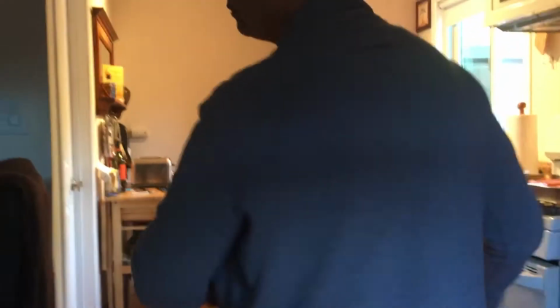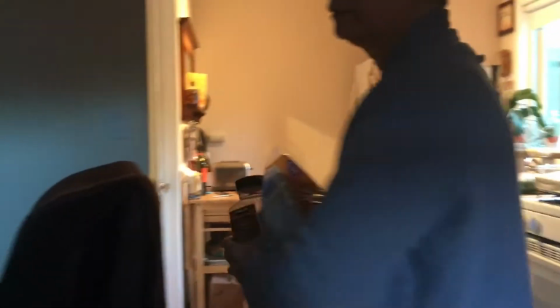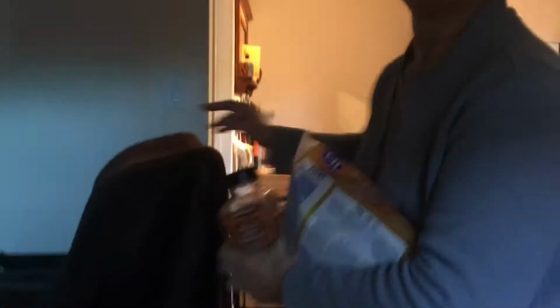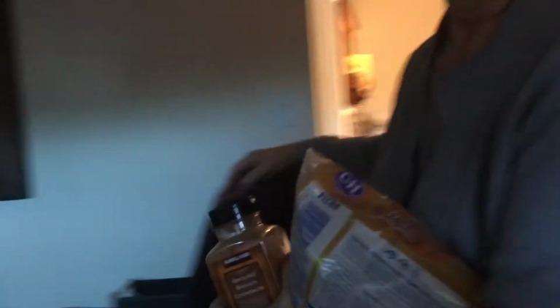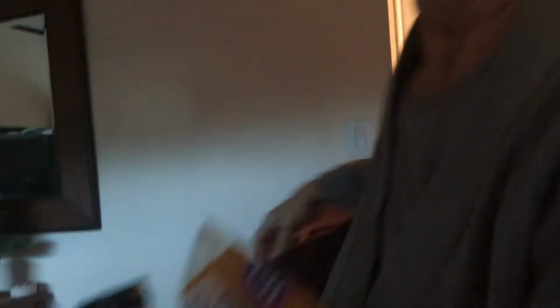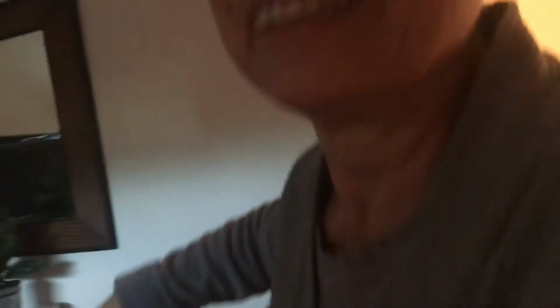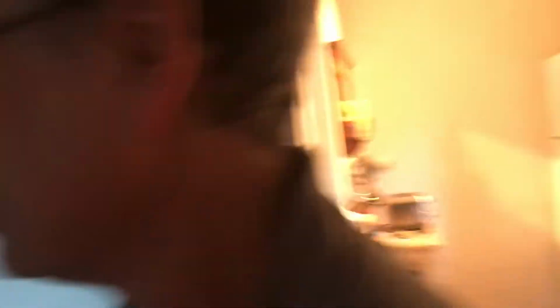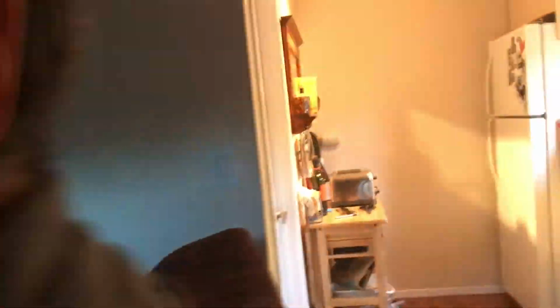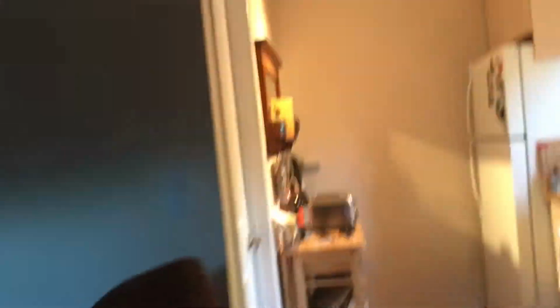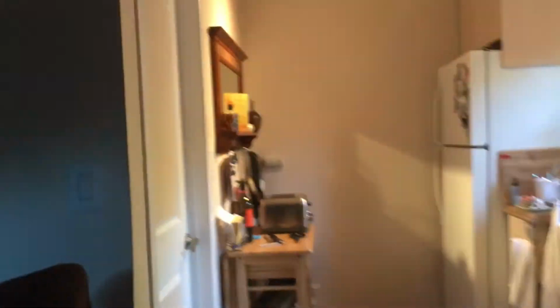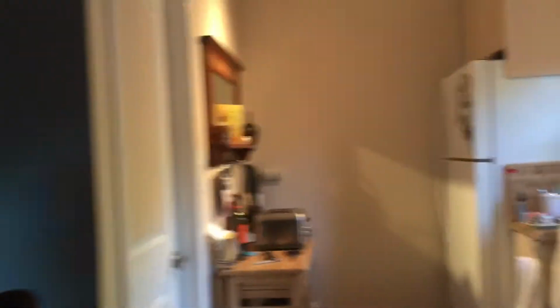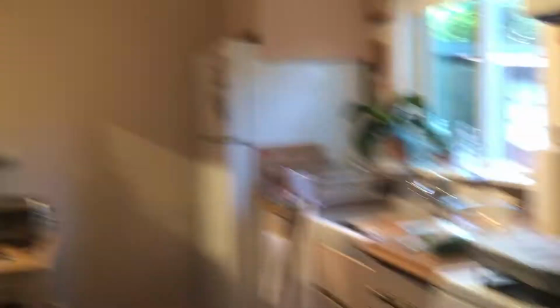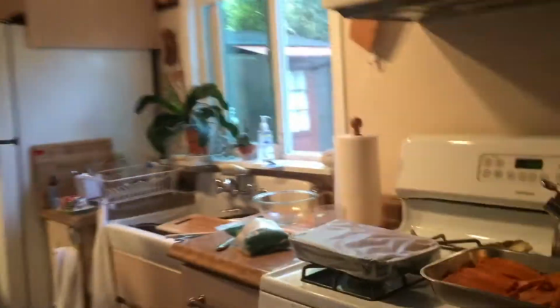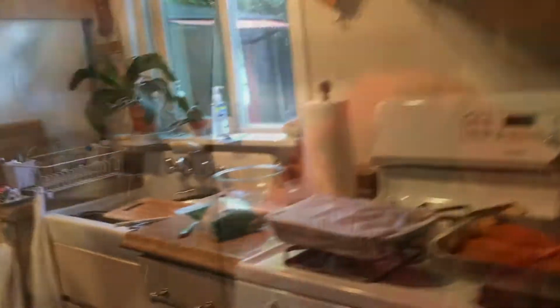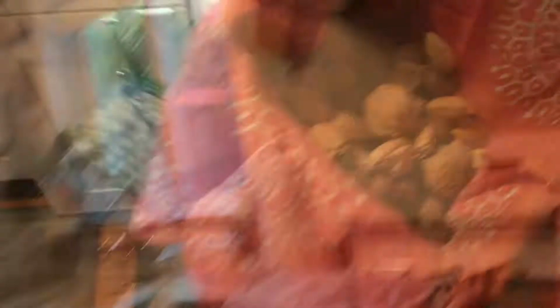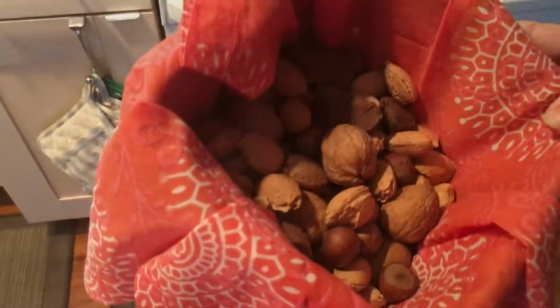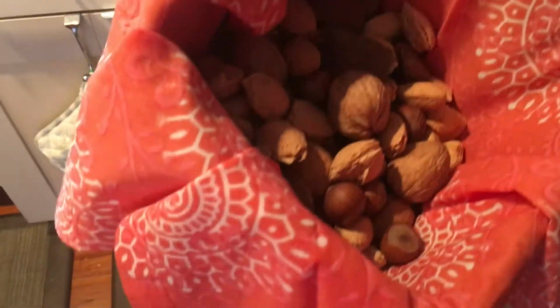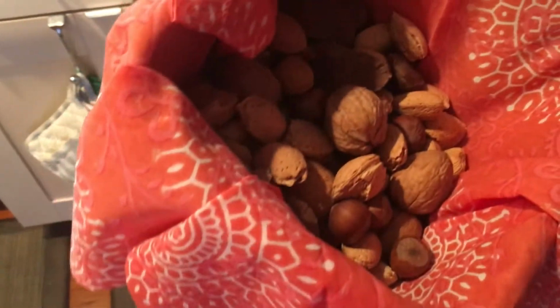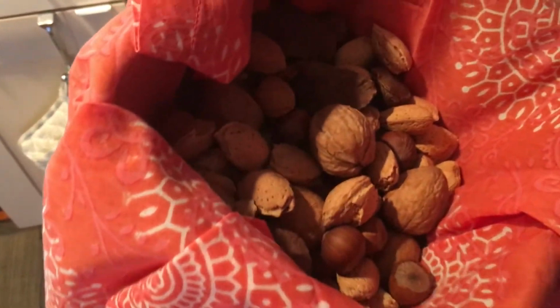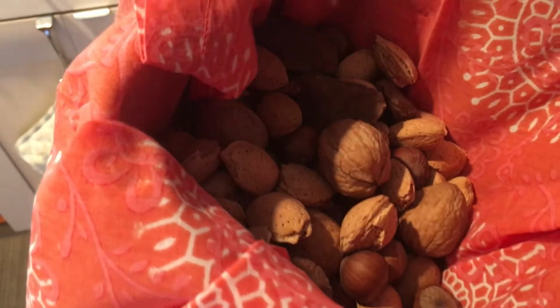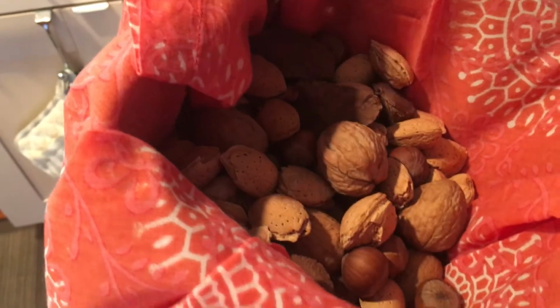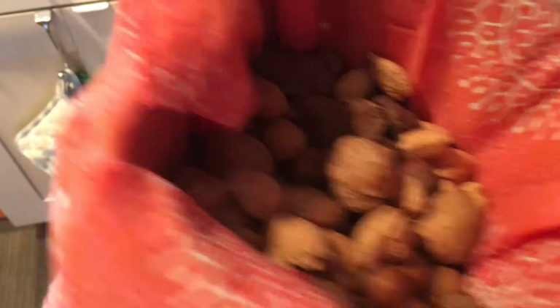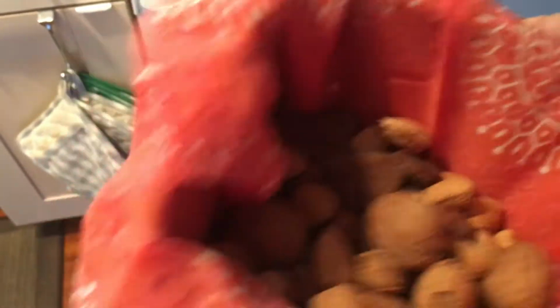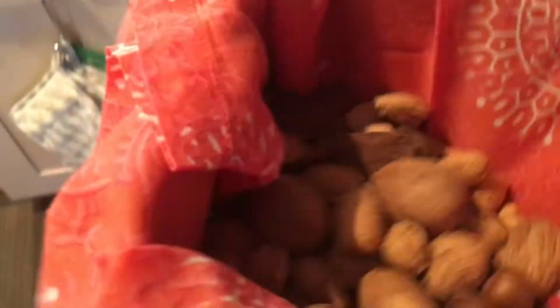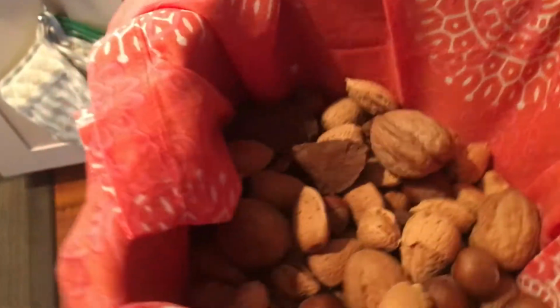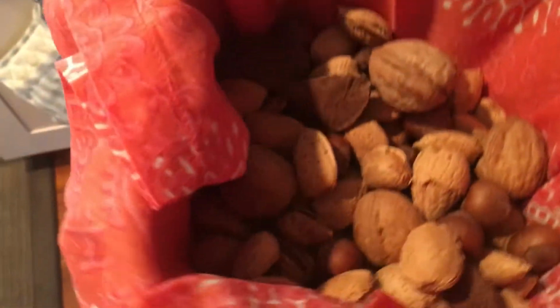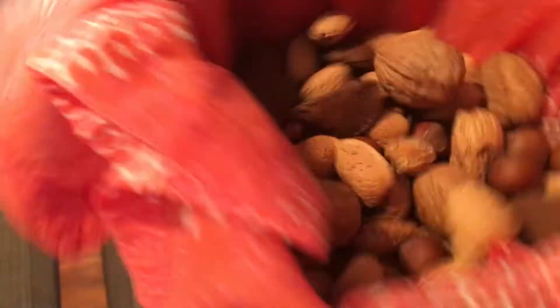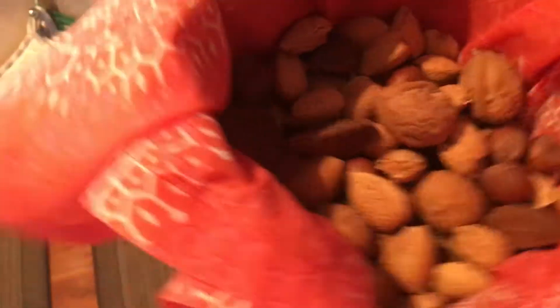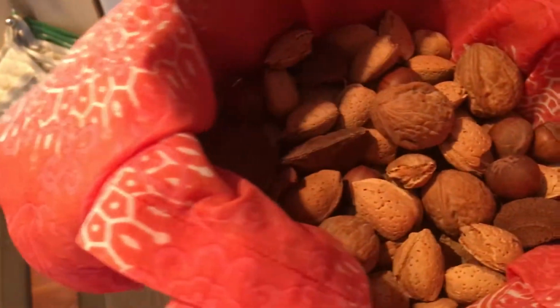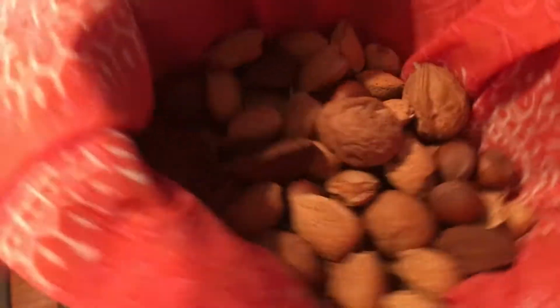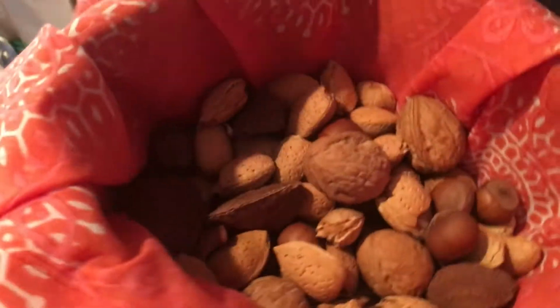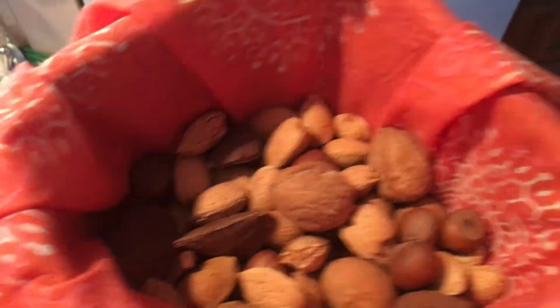Grandma is going to make candied yams, right Grandma? Walnuts — we bake the nuts, we roast them in the oven.